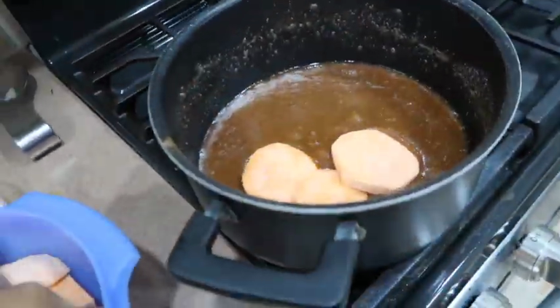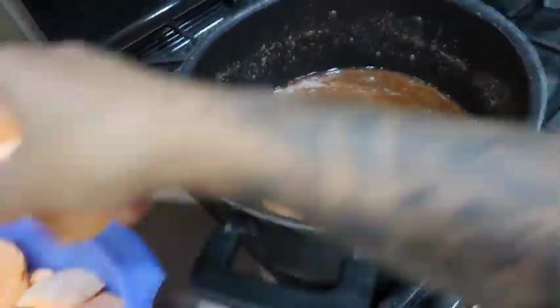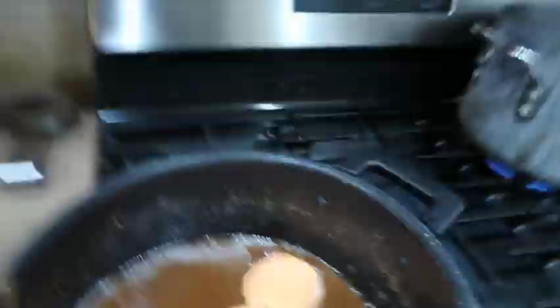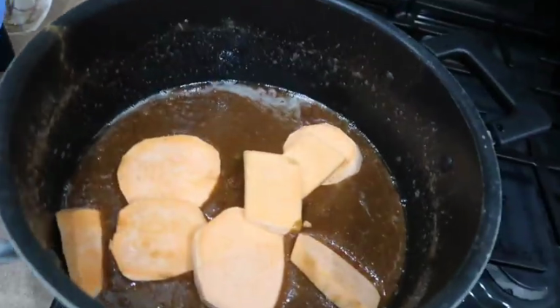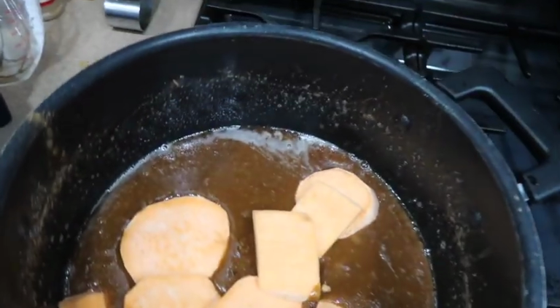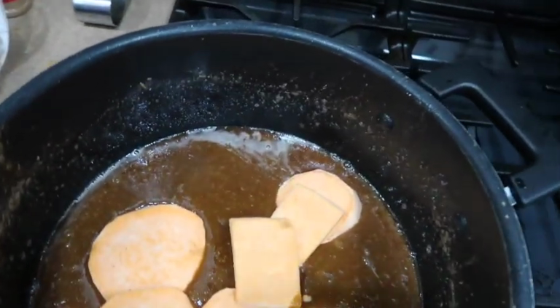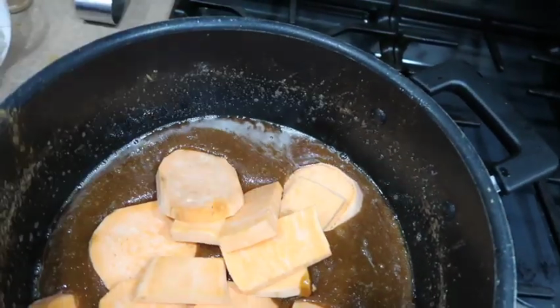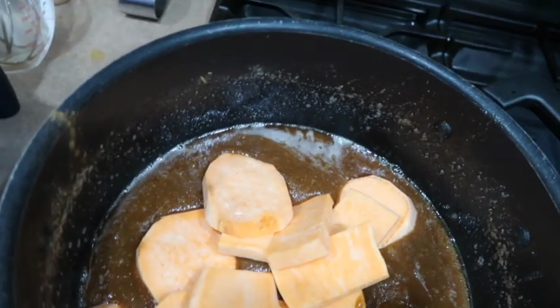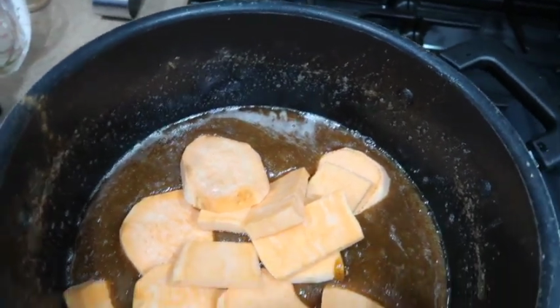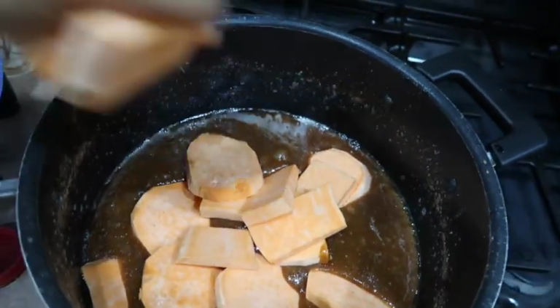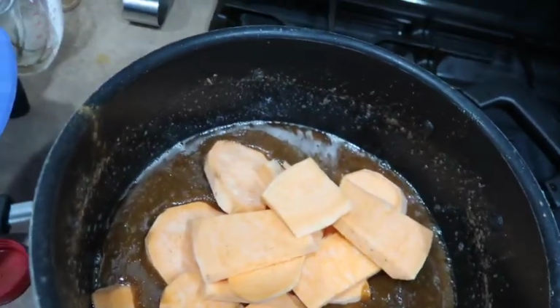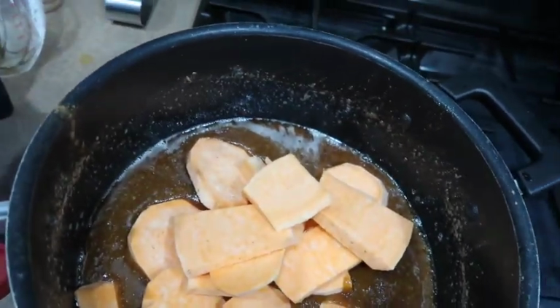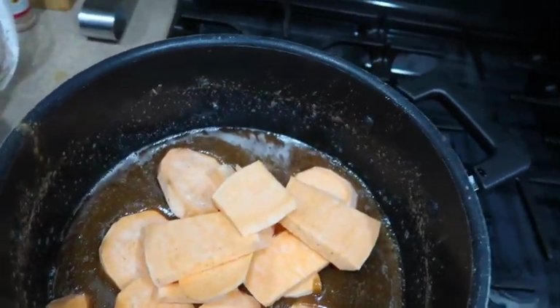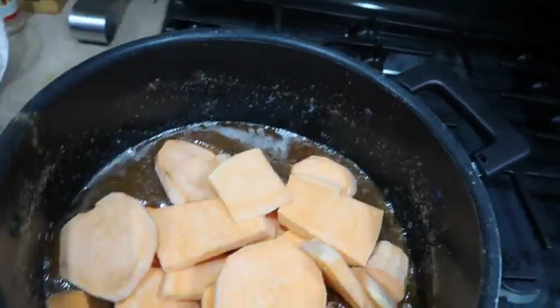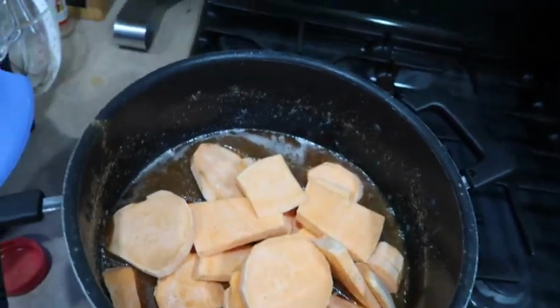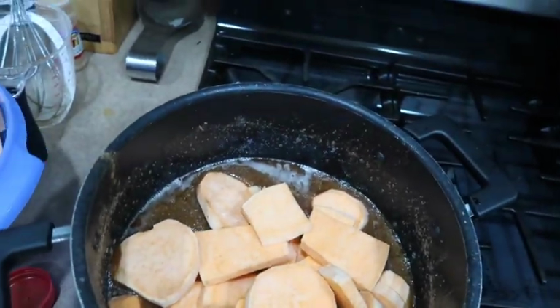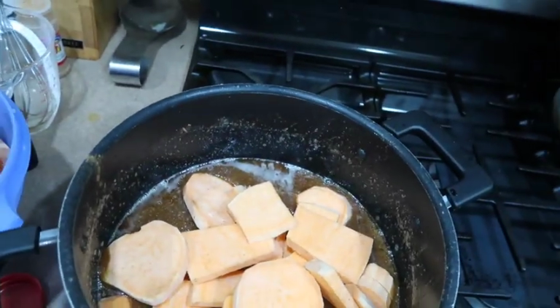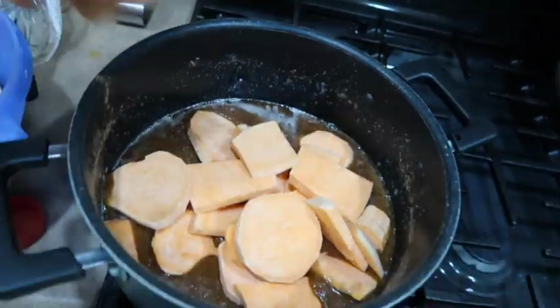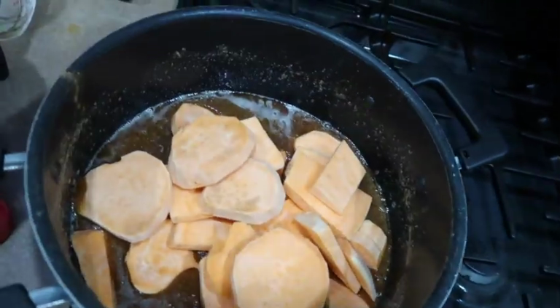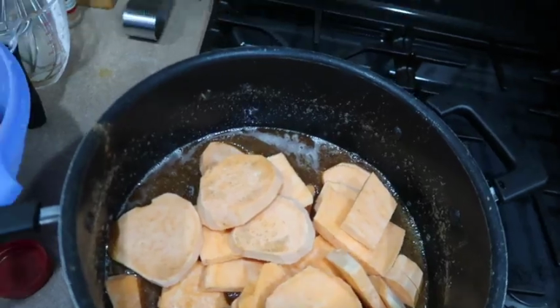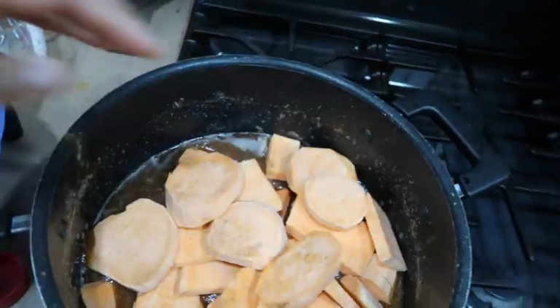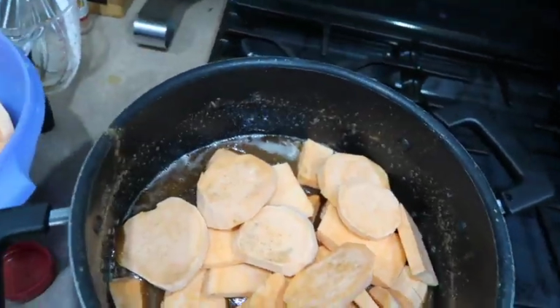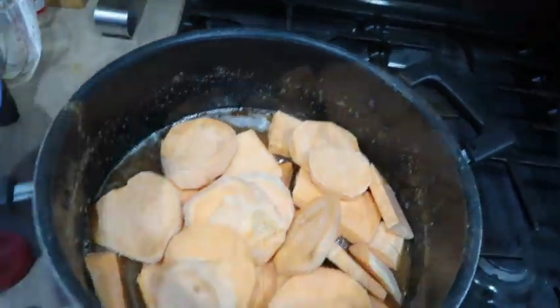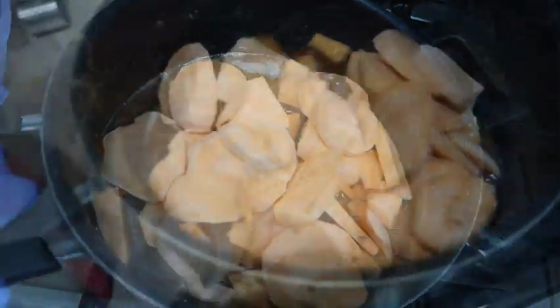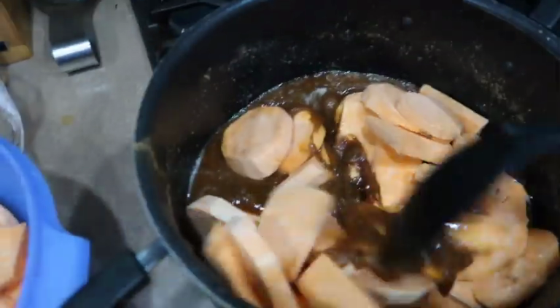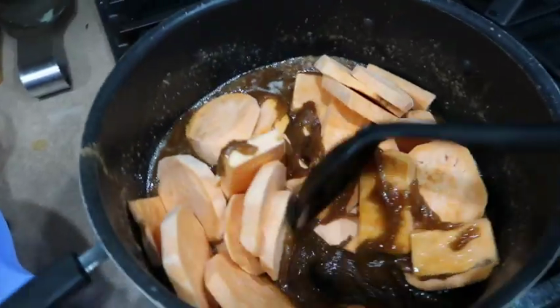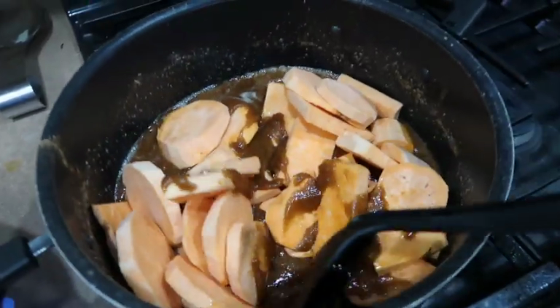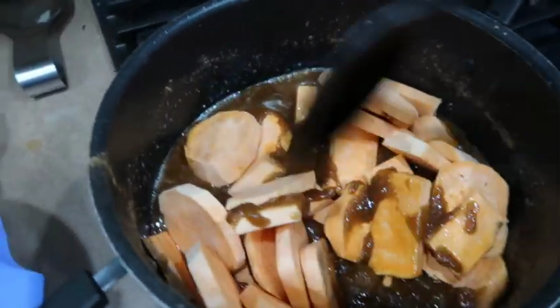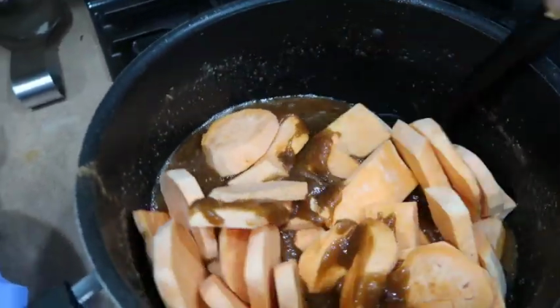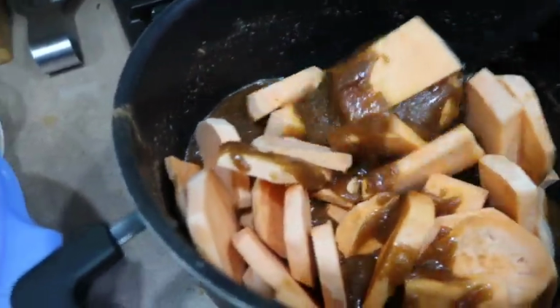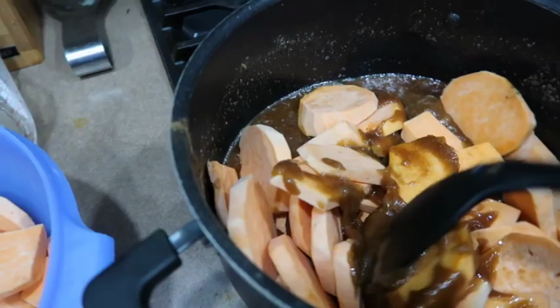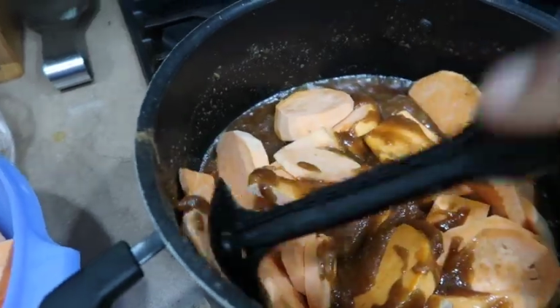After everything is nice and melted, throw in your yams. Make sure they're about the same width because you want everything to cook at the same time. I threw in half first and then tossed them around.